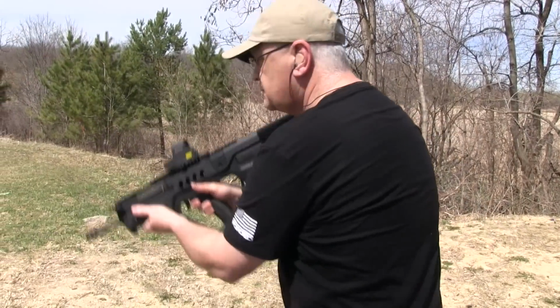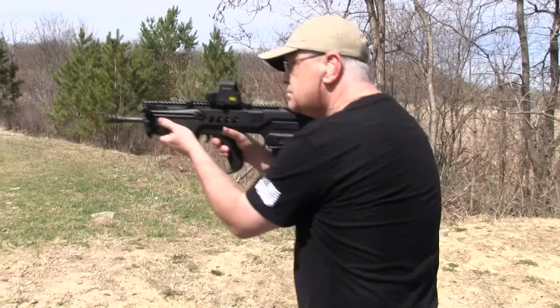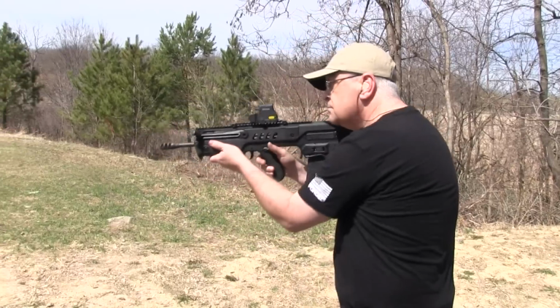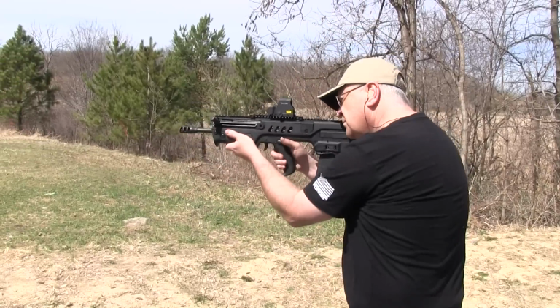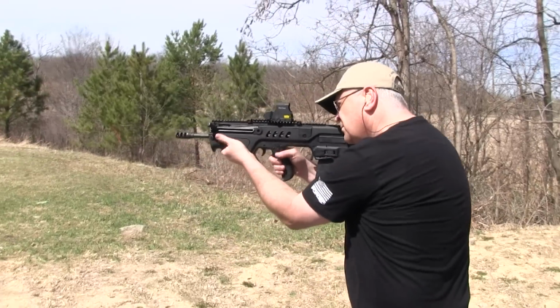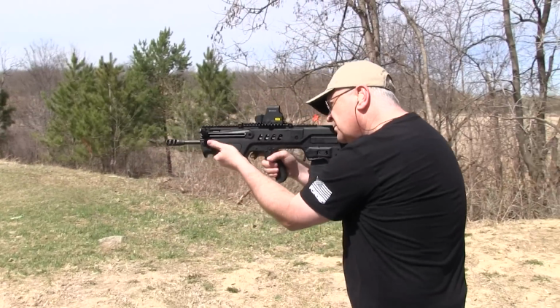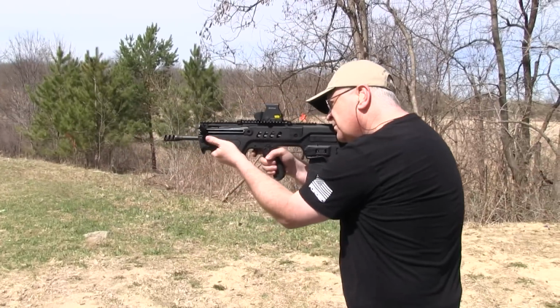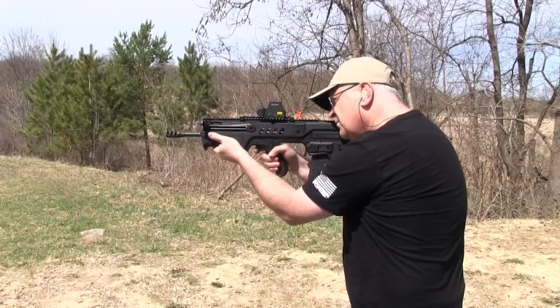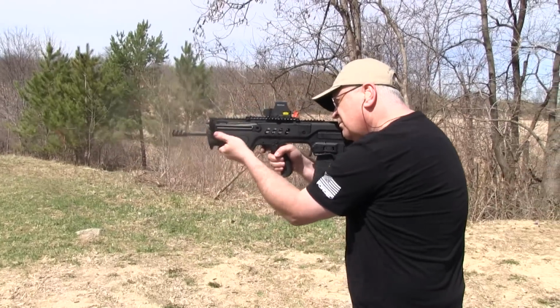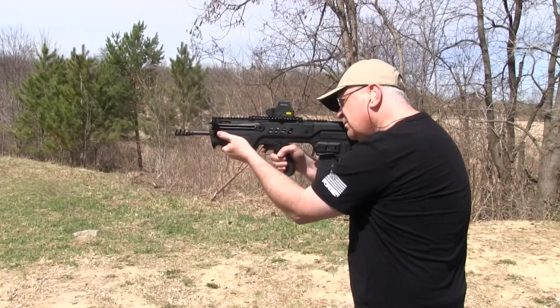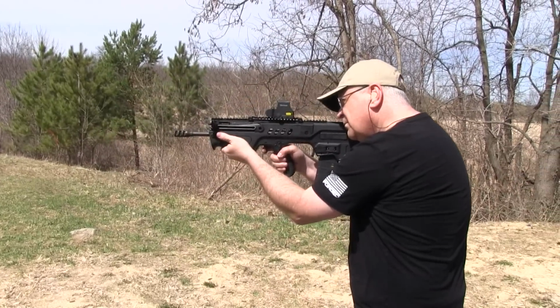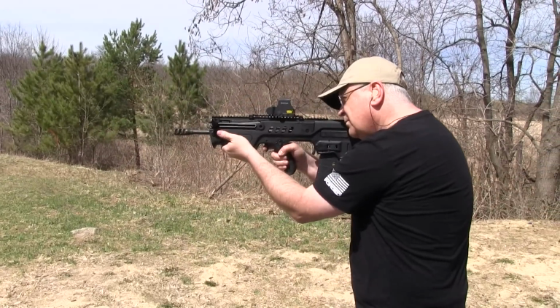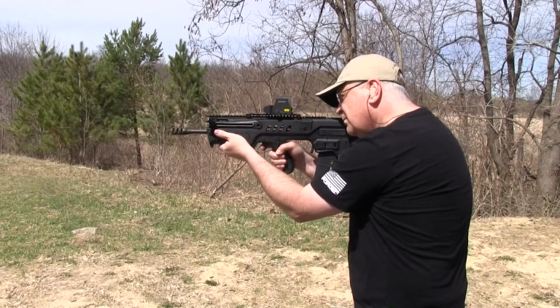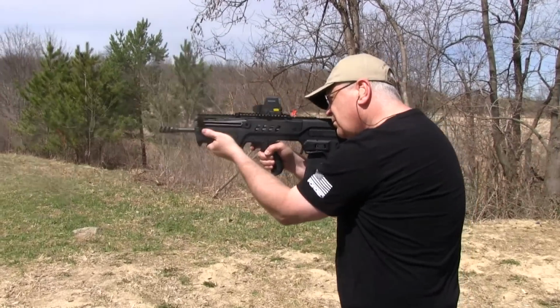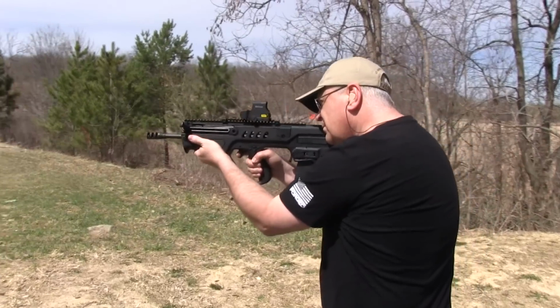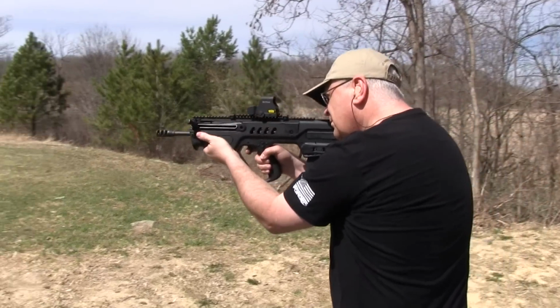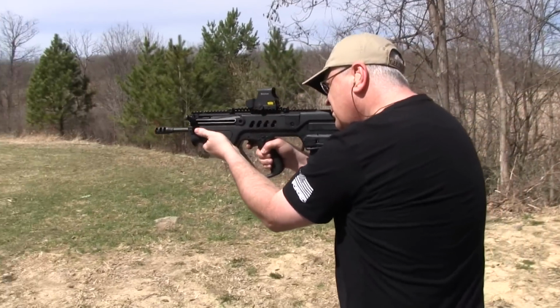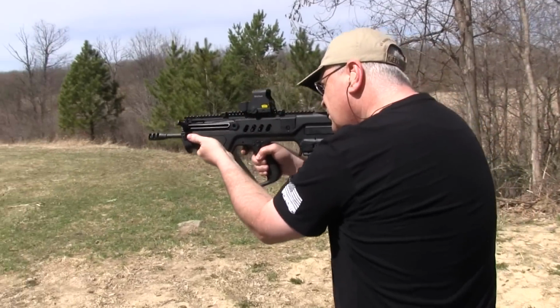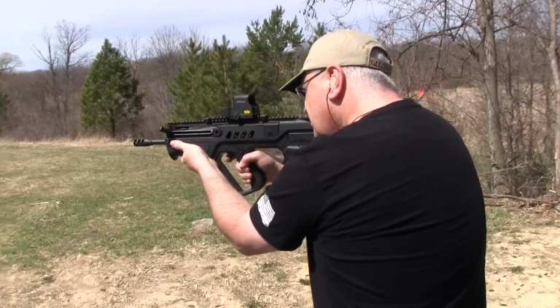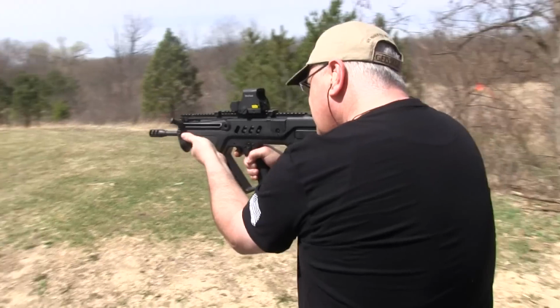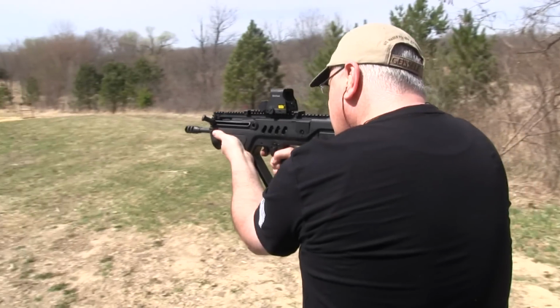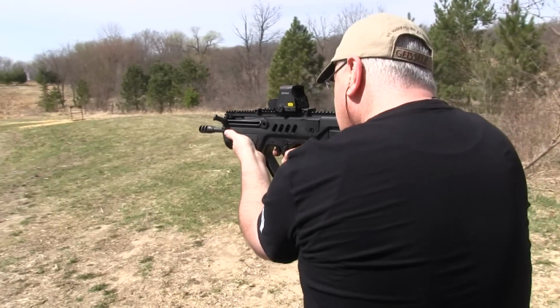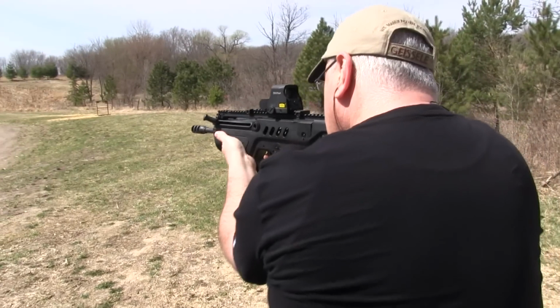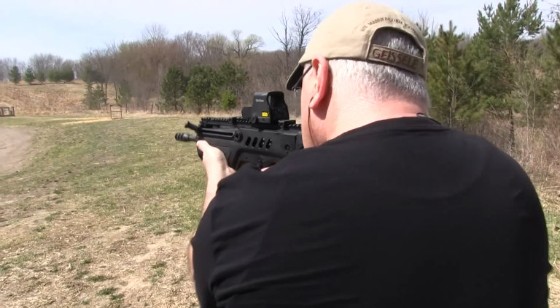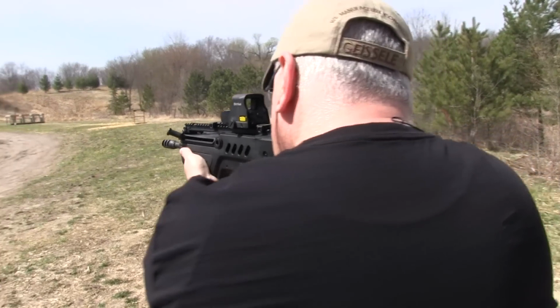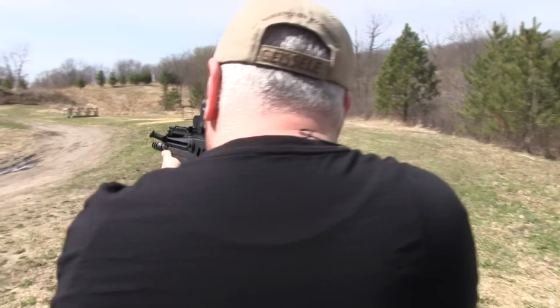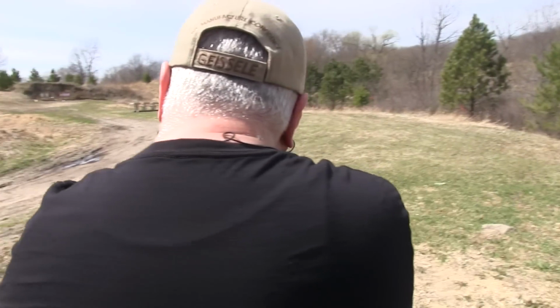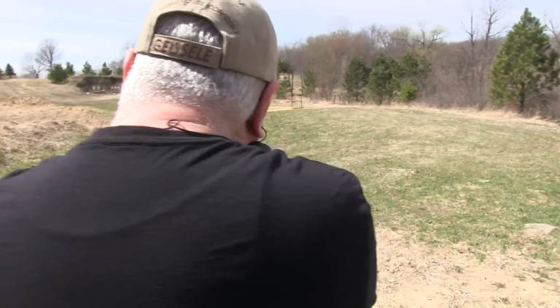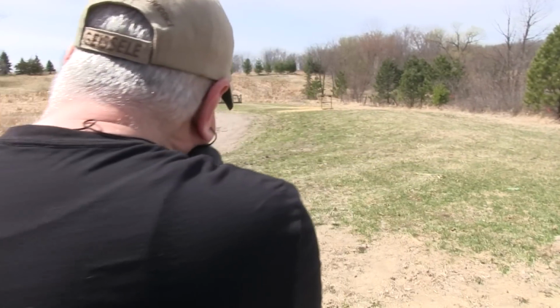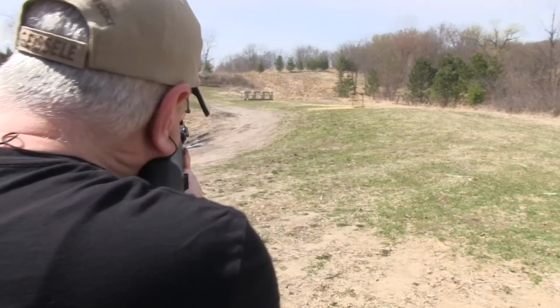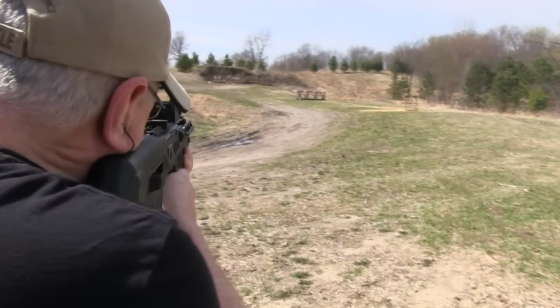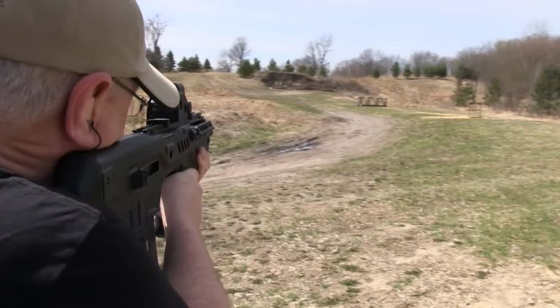There are a number of accessories available for the Tavor from aftermarket companies as well as IWI themselves, including a 9mm conversion package as well as a left-hand conversion kit.